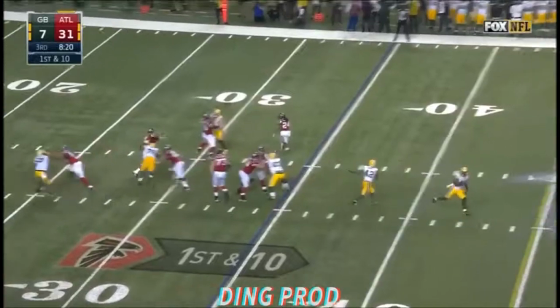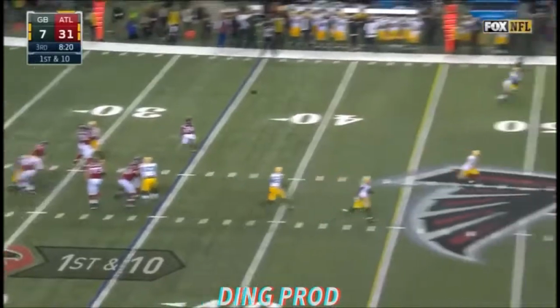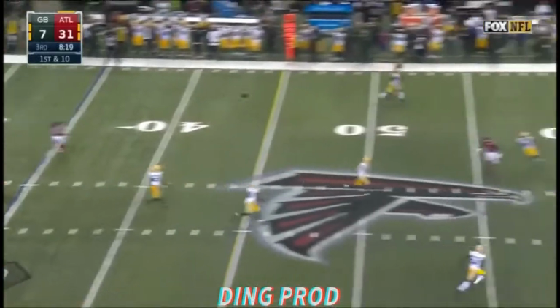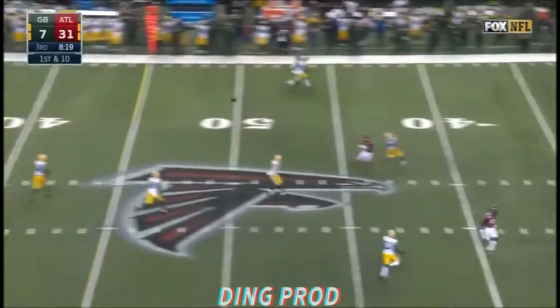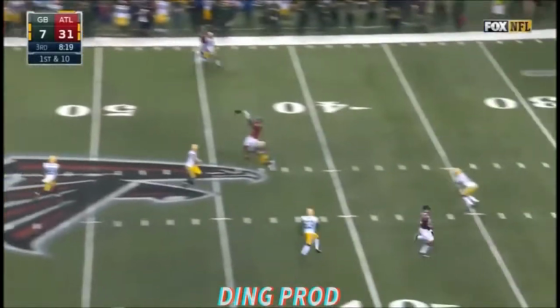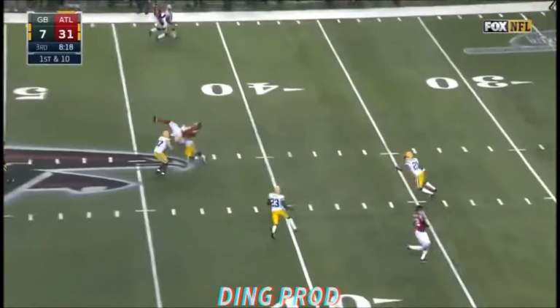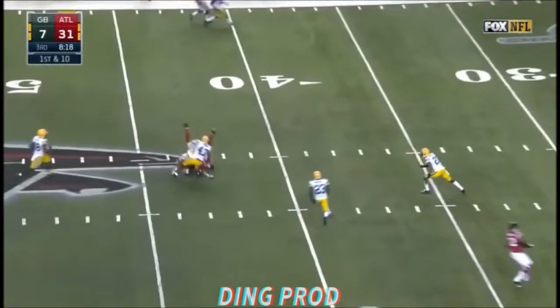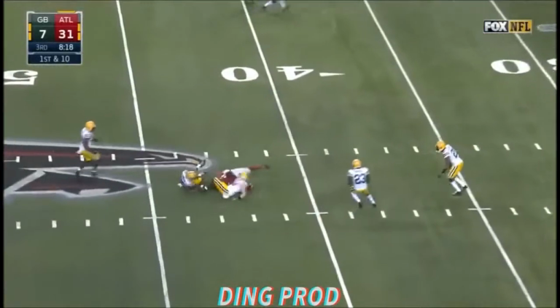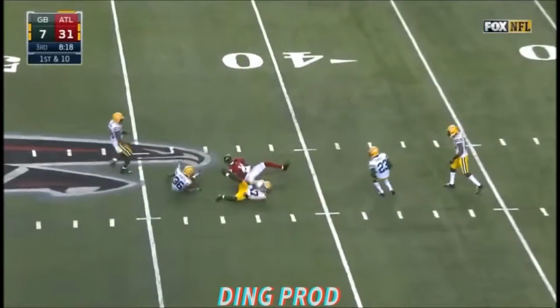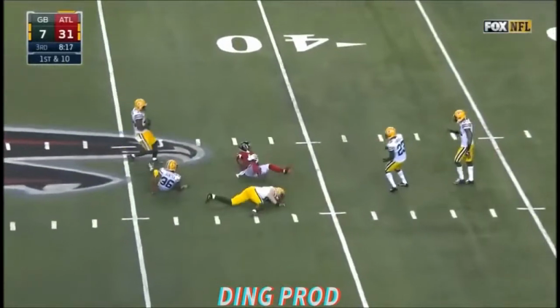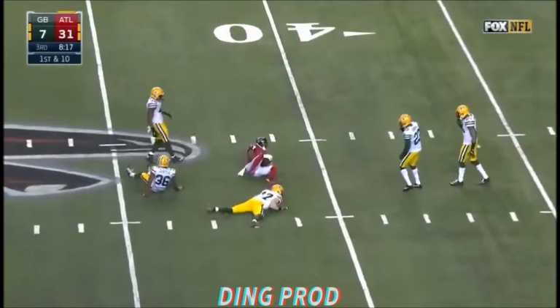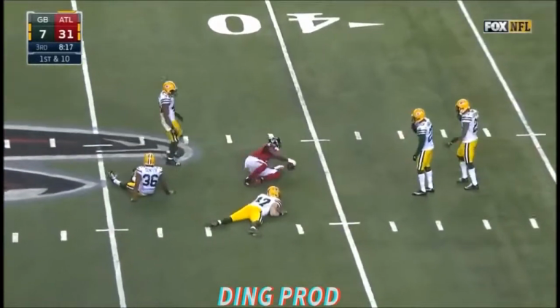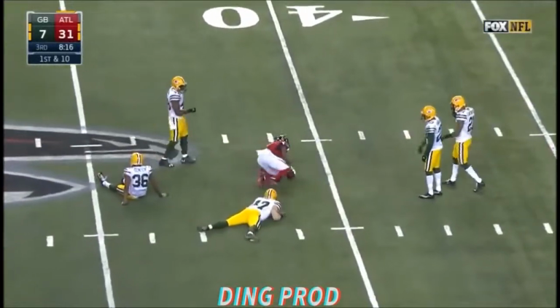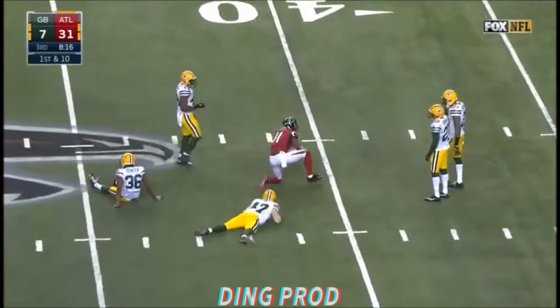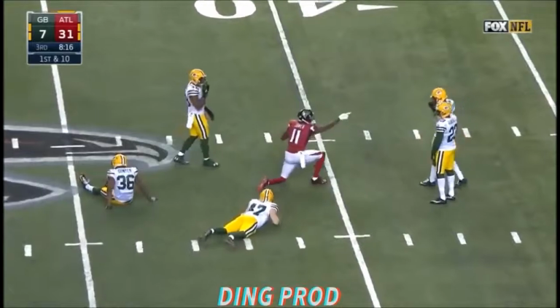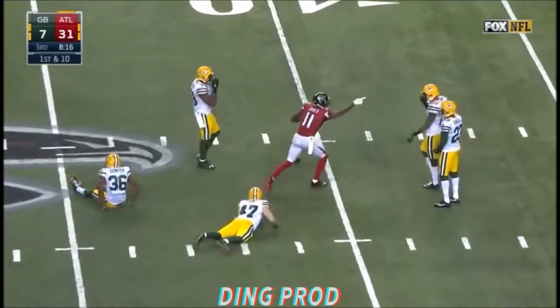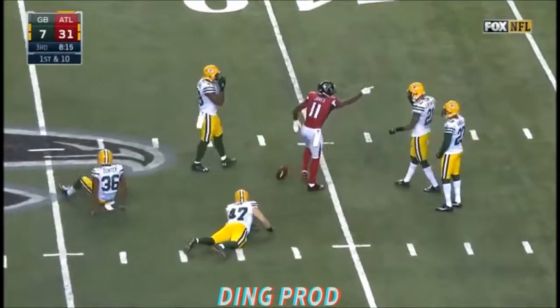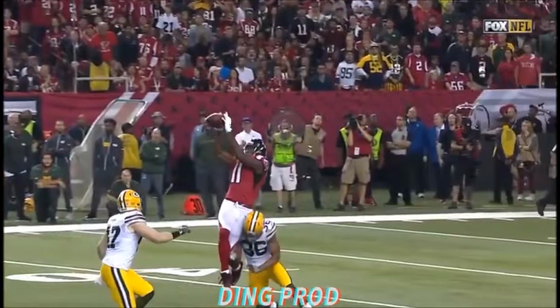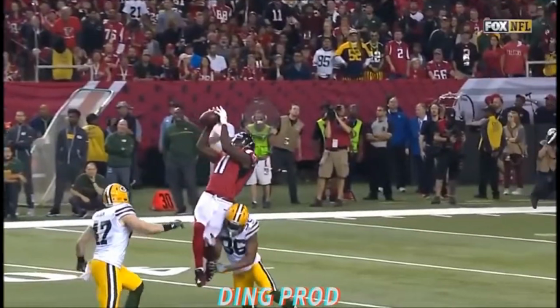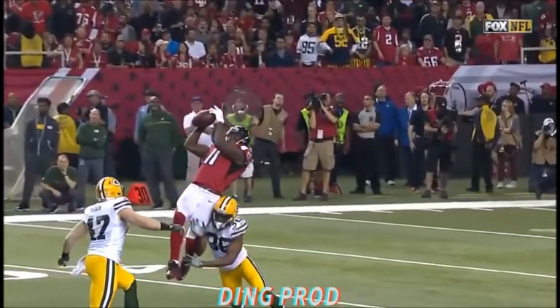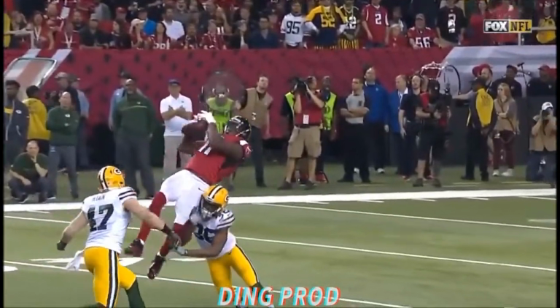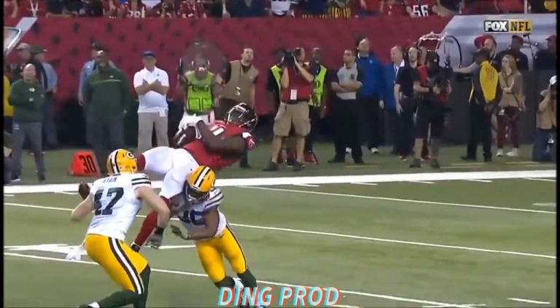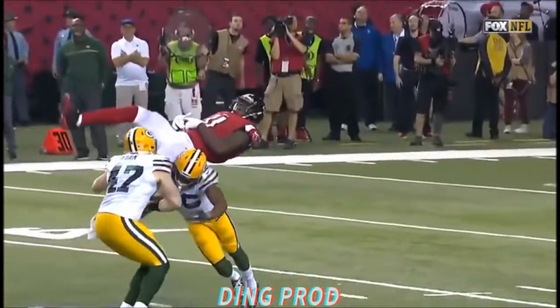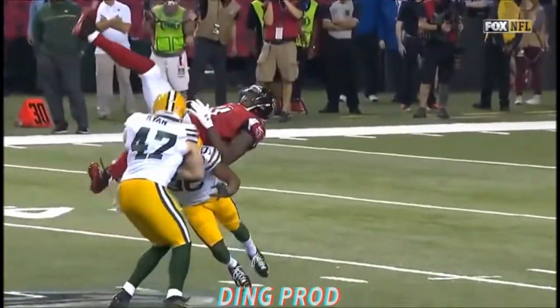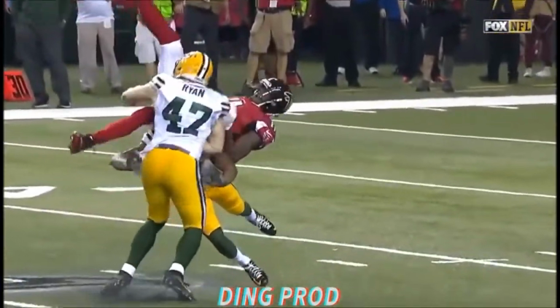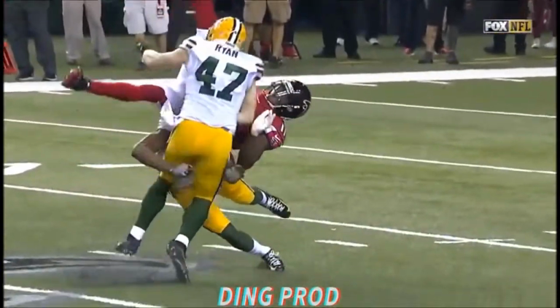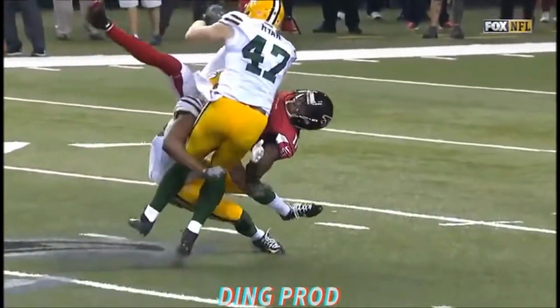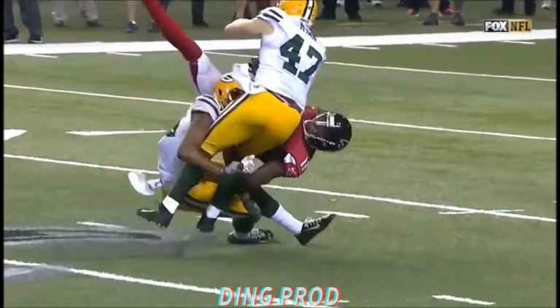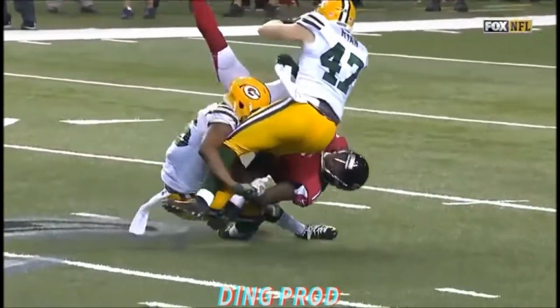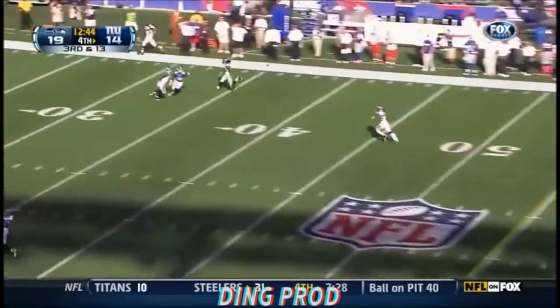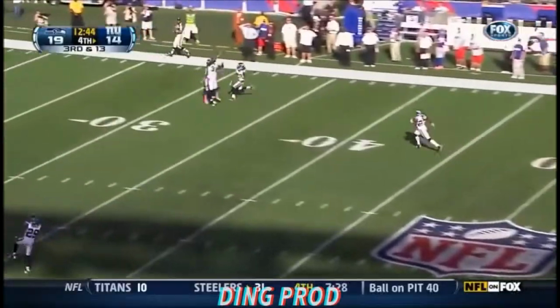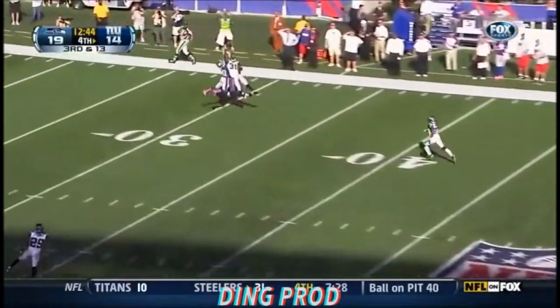Play action, Ryan throws to the middle of the field, and wow, what a catch! Gunter is looking for Cruz.